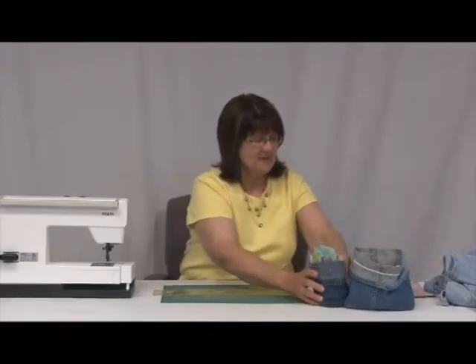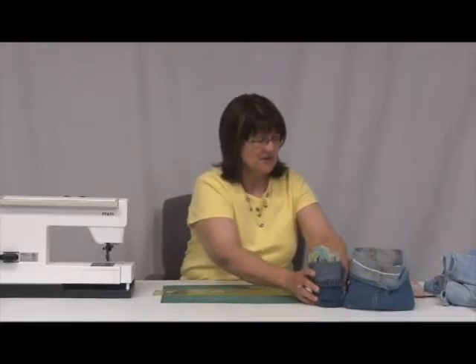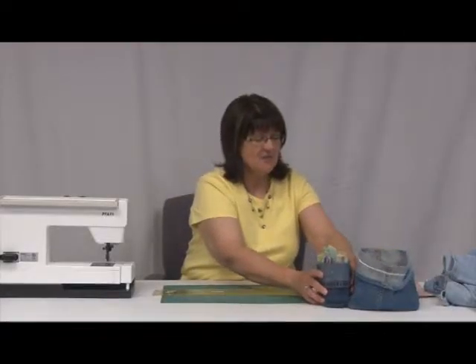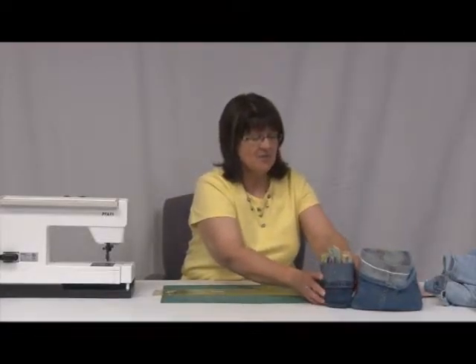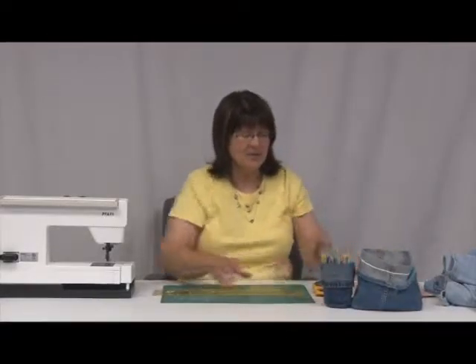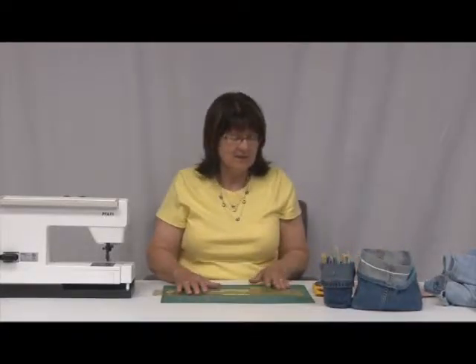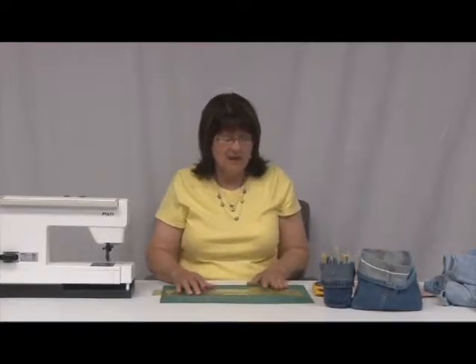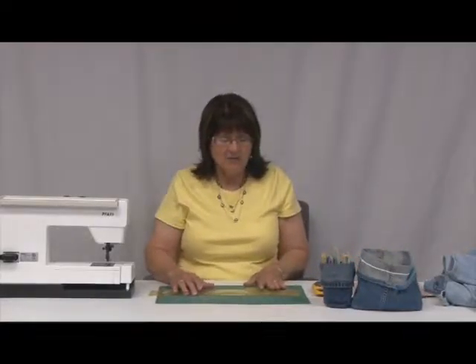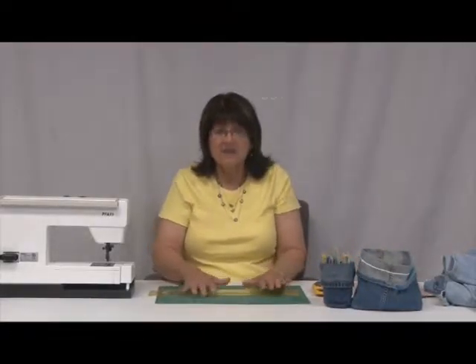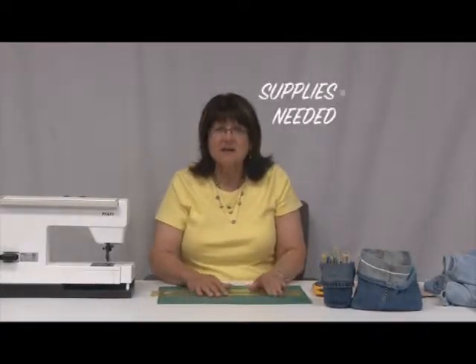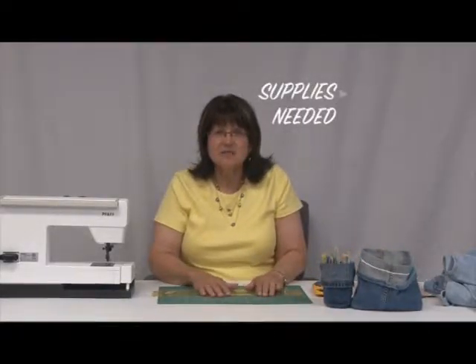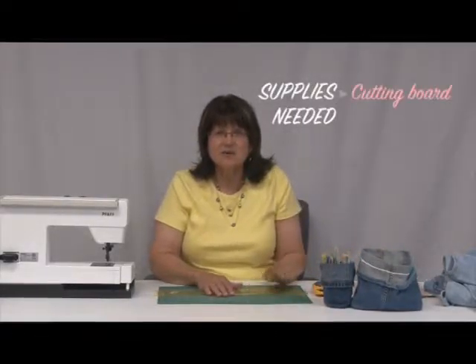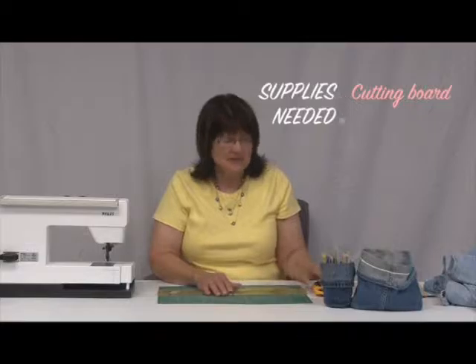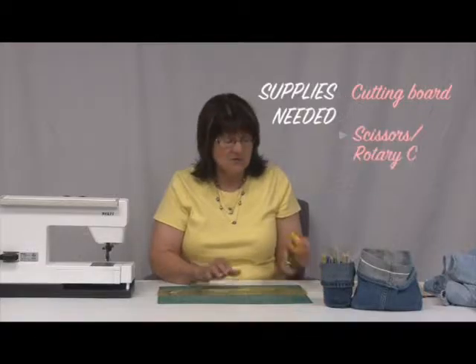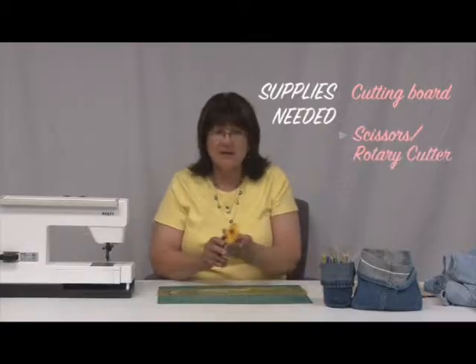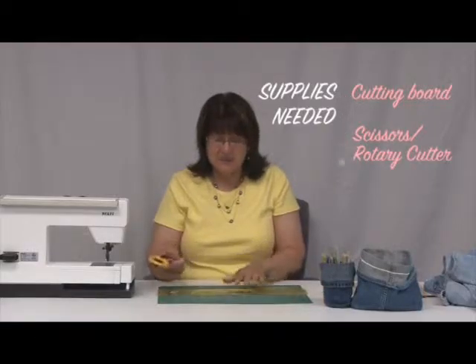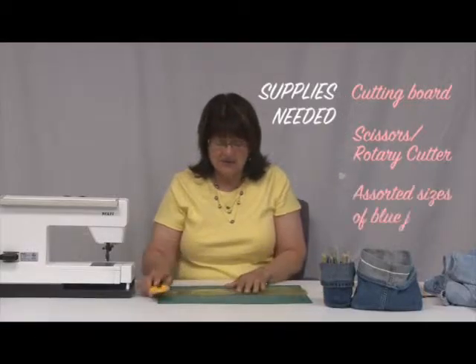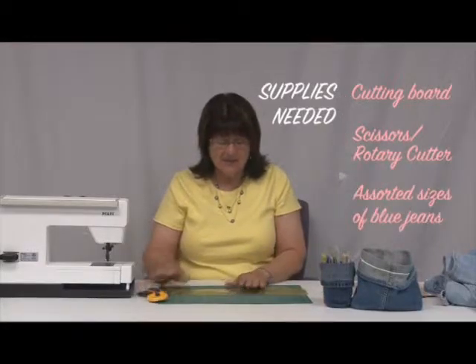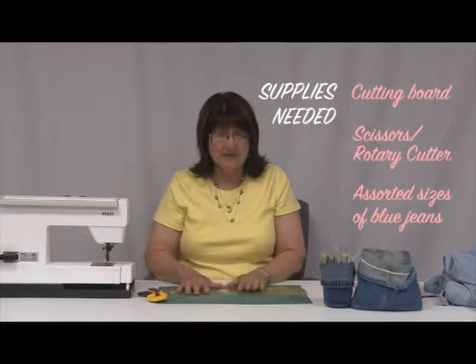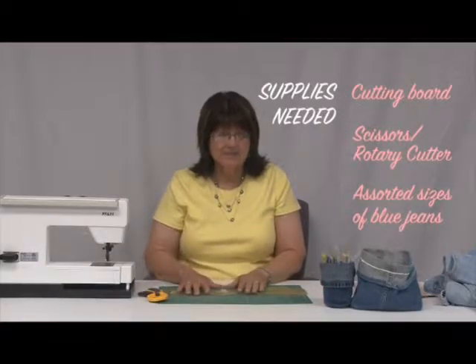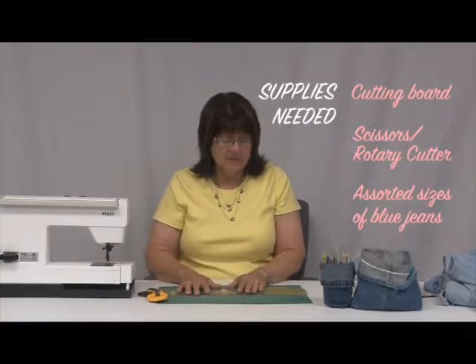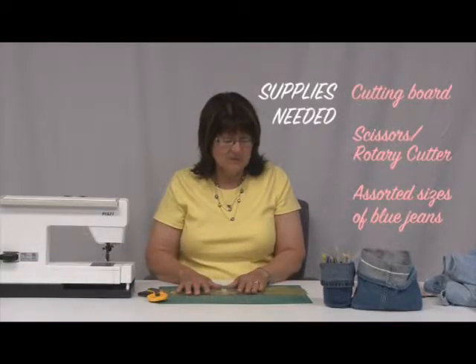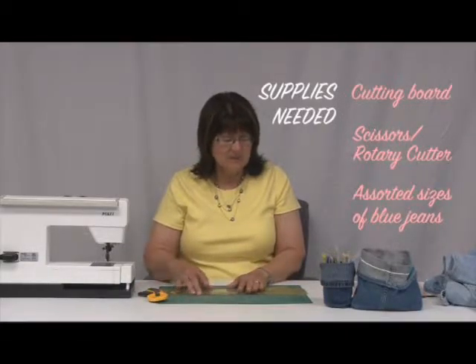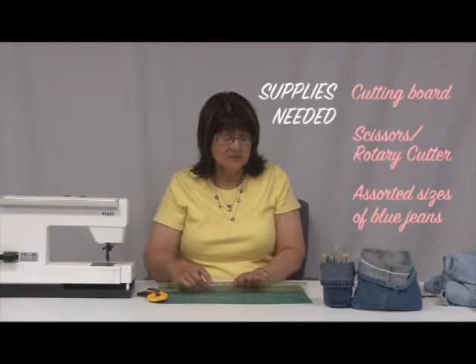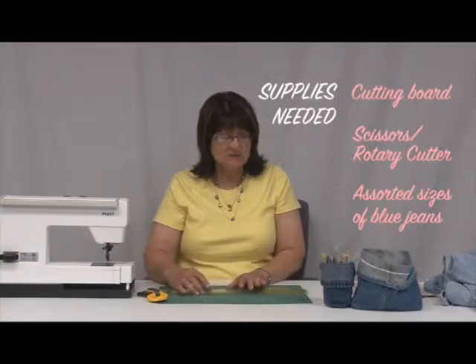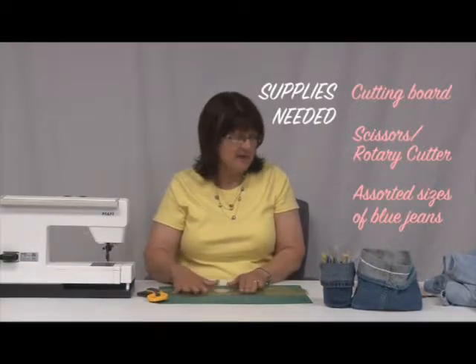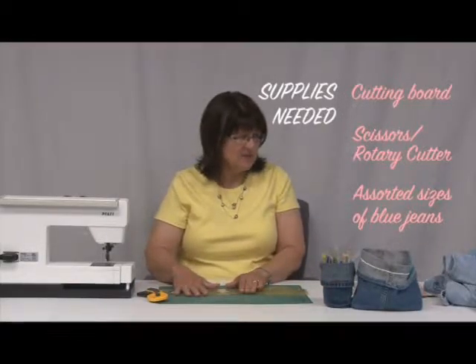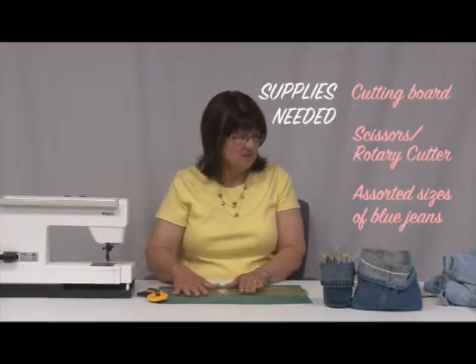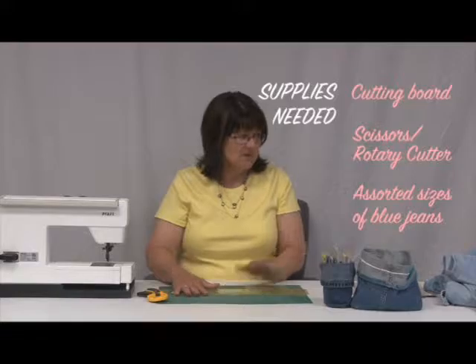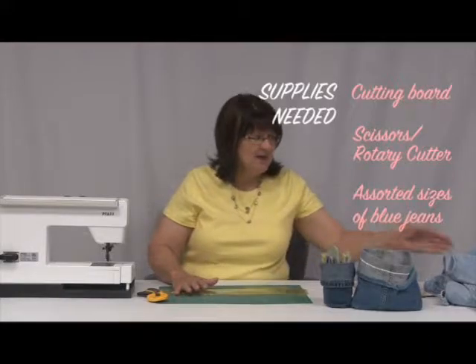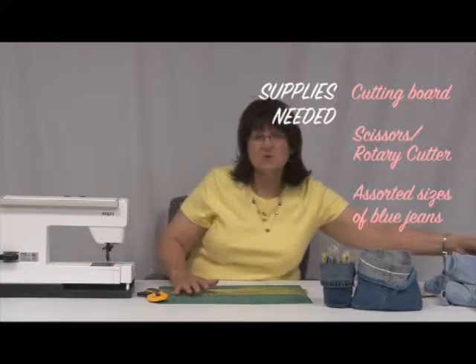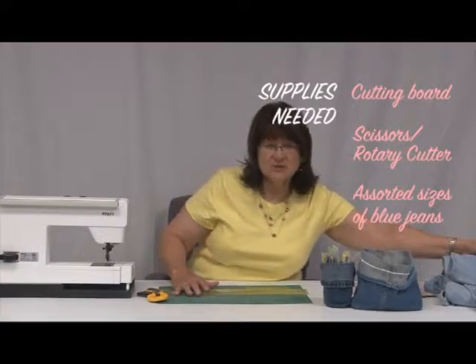For our program today we're going to need our cutting board and a rotary cutter. We don't really need a ruler but we can use one, and of course we'll need jeans.